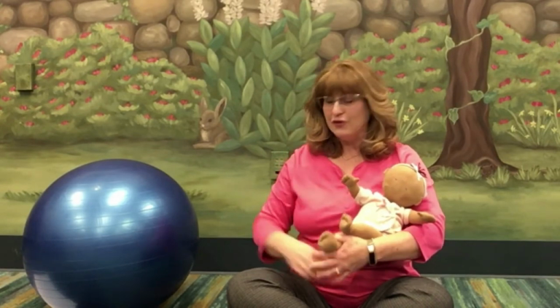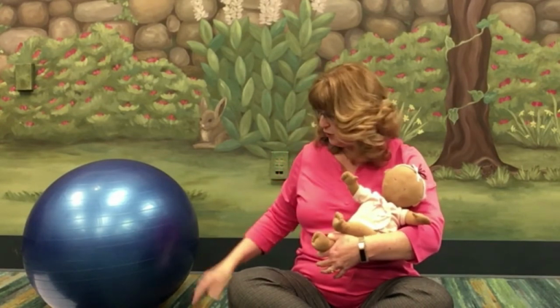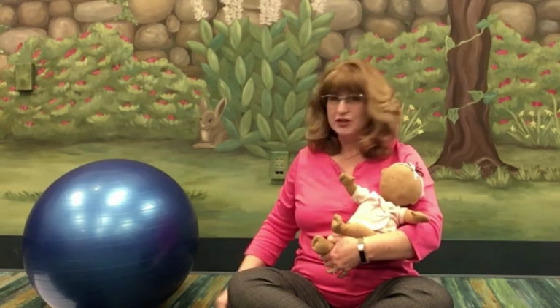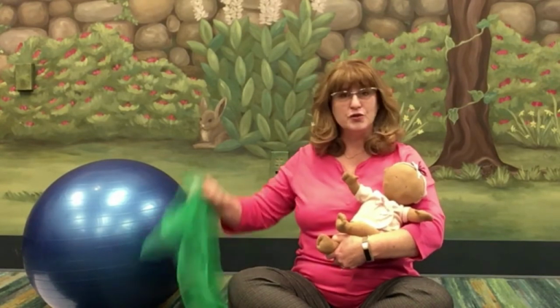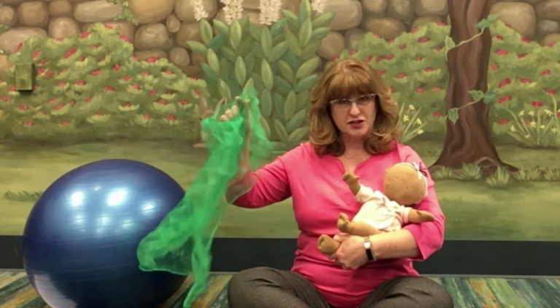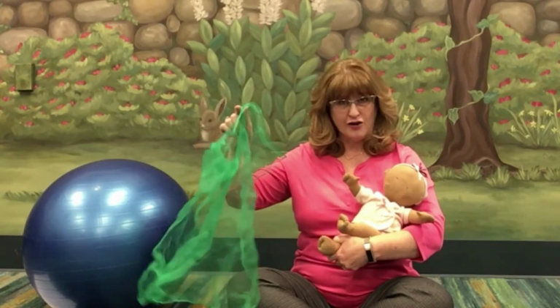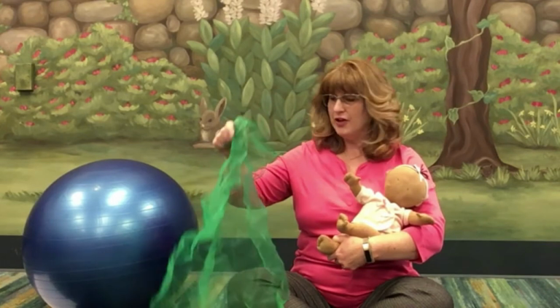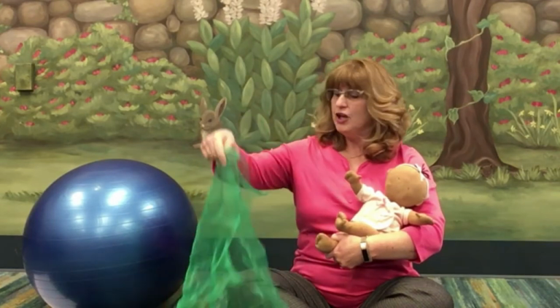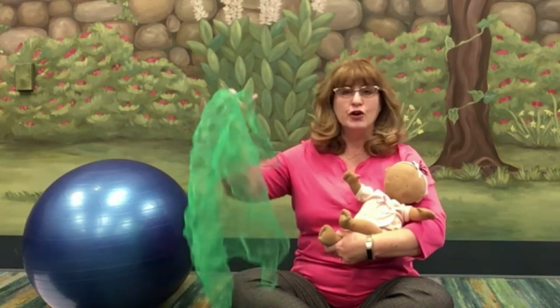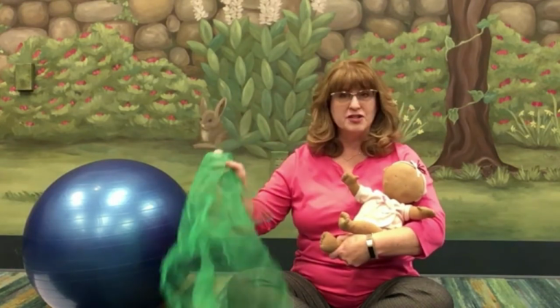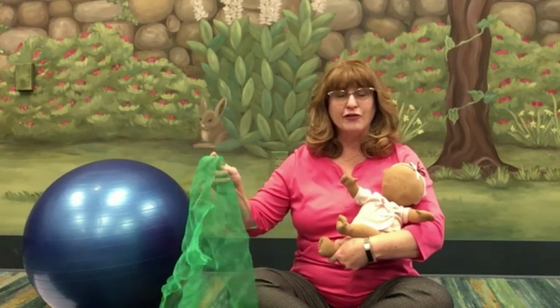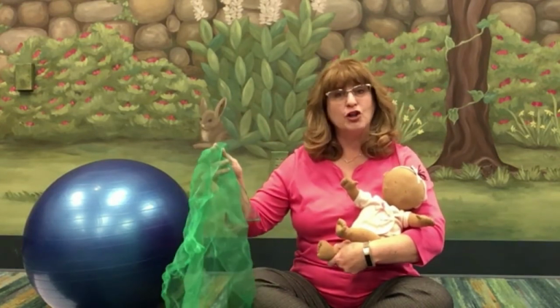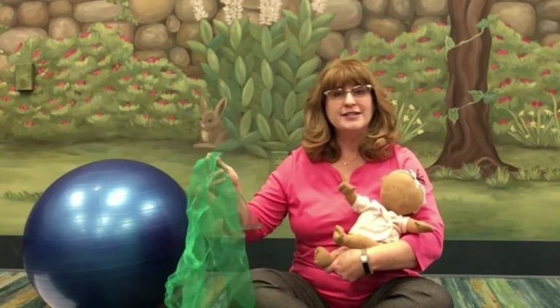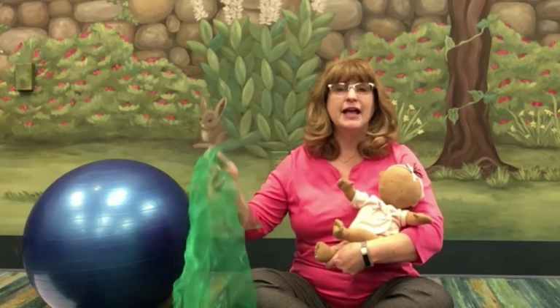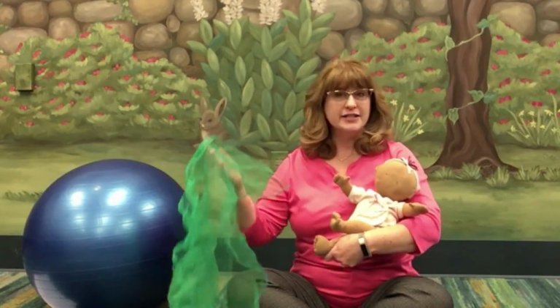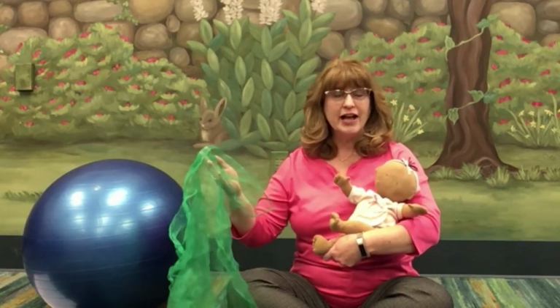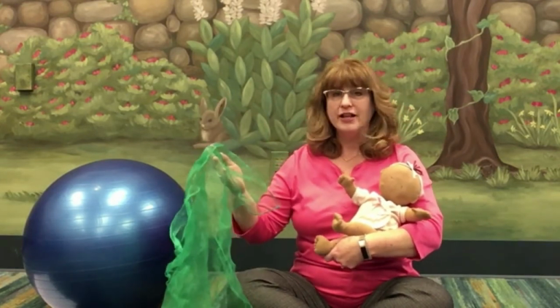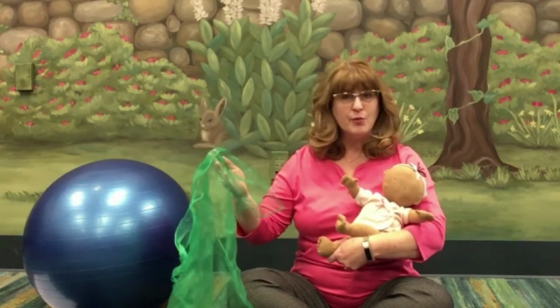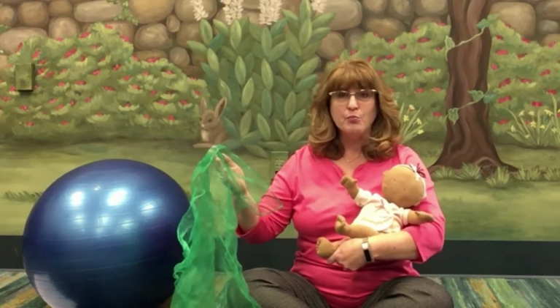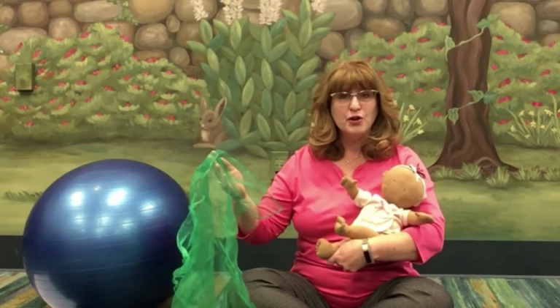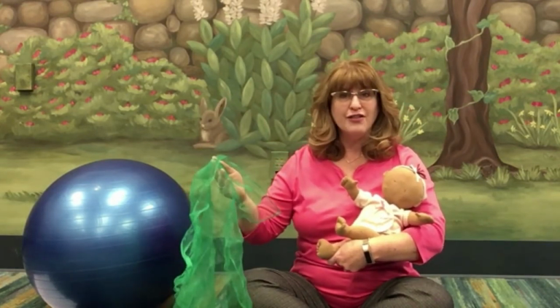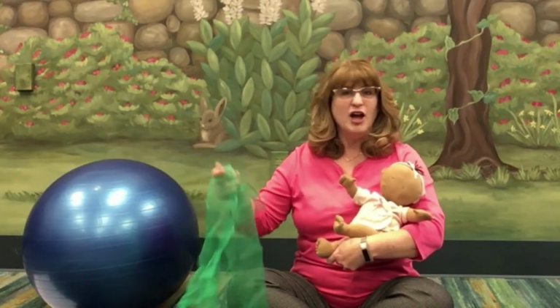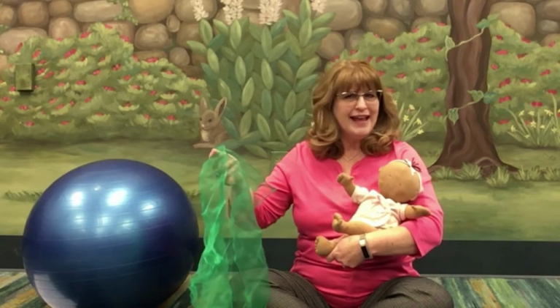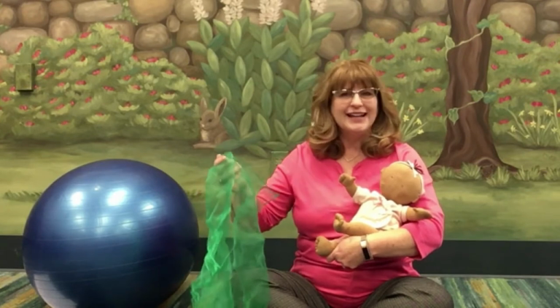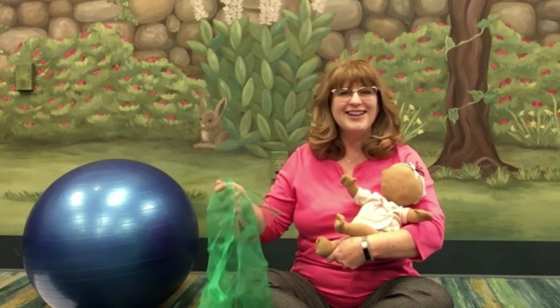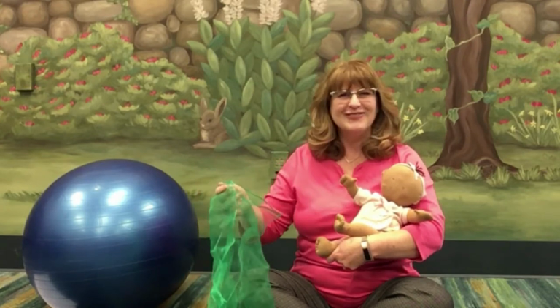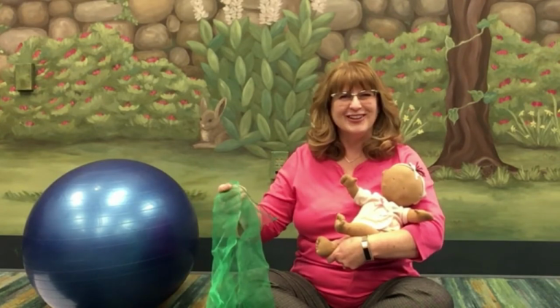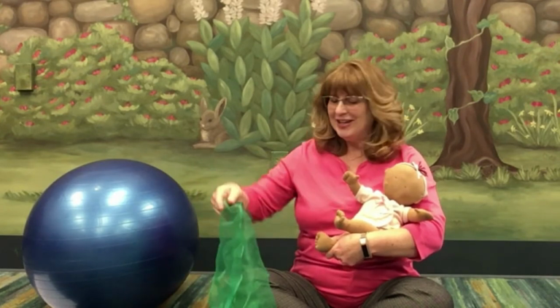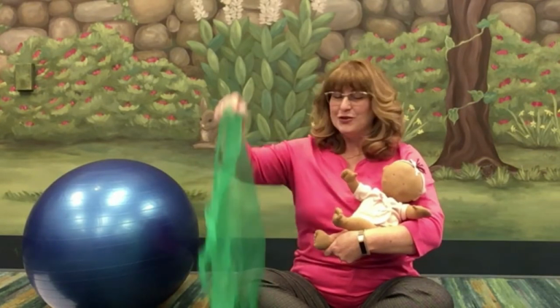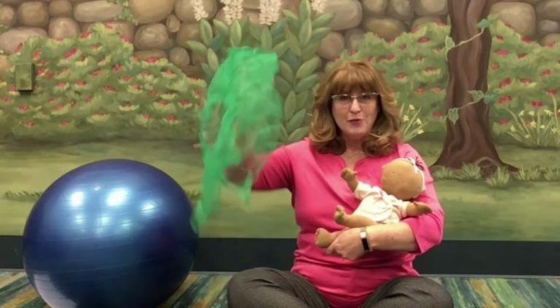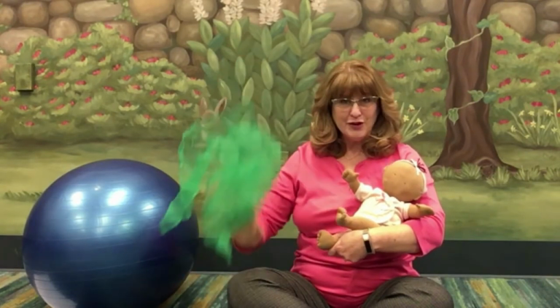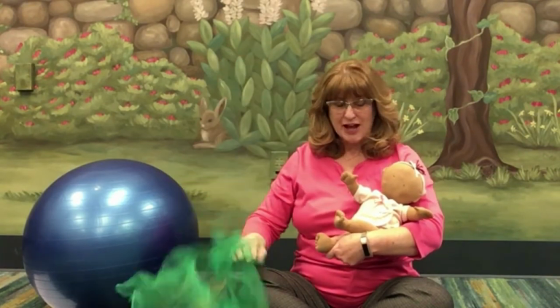First we're going to use a scarf. You can grab a scarf from your closet, a dish towel, a diaper, a burp cloth, a blanket — anything will do. So grab one for yourself.